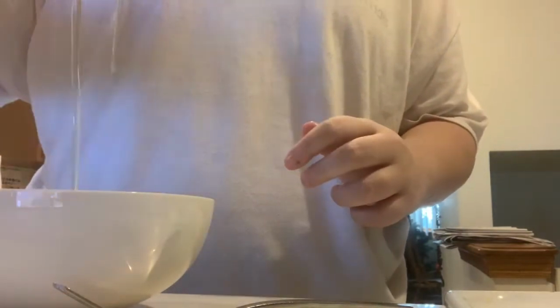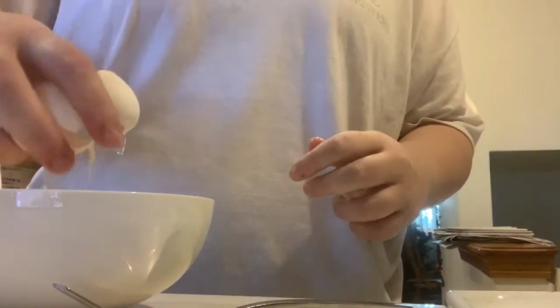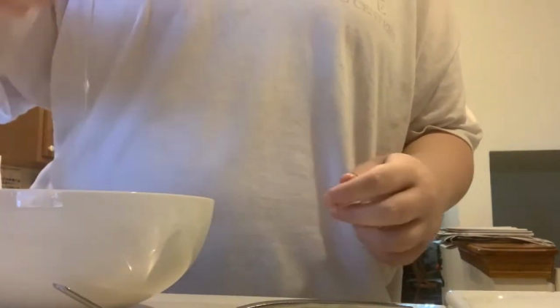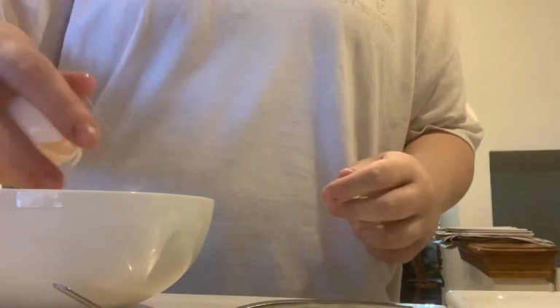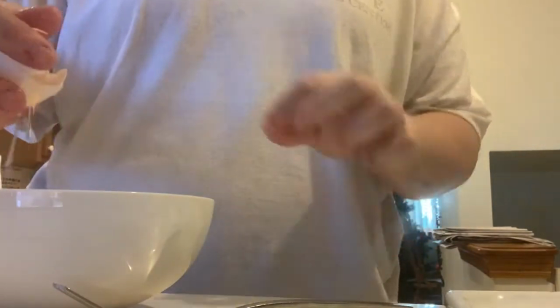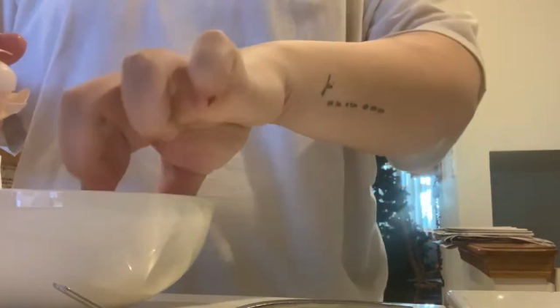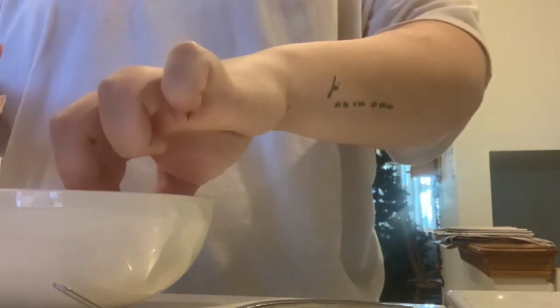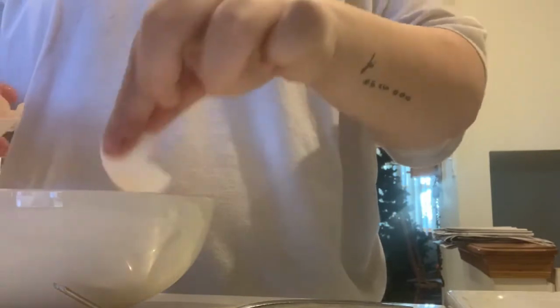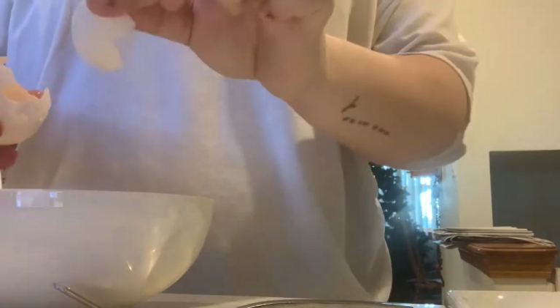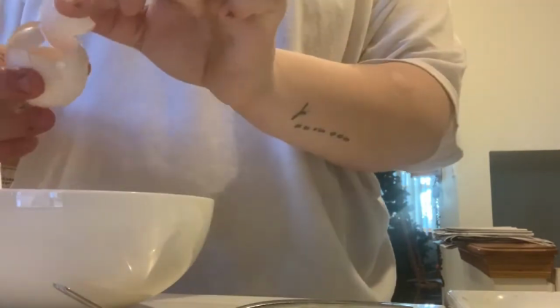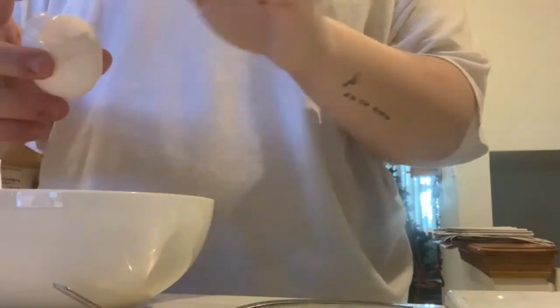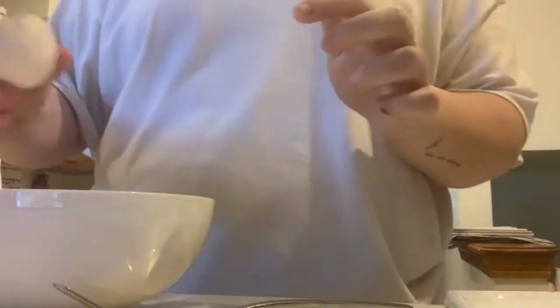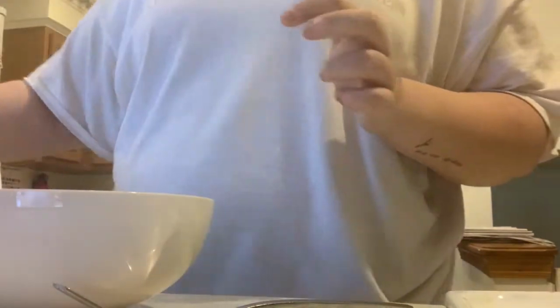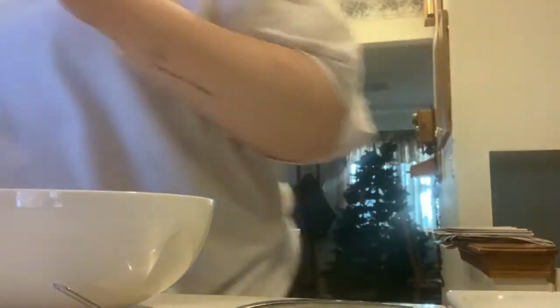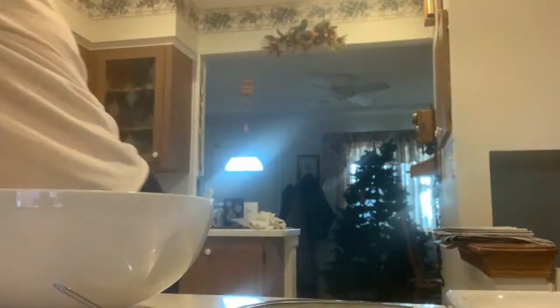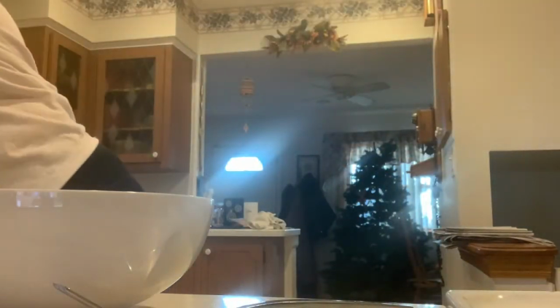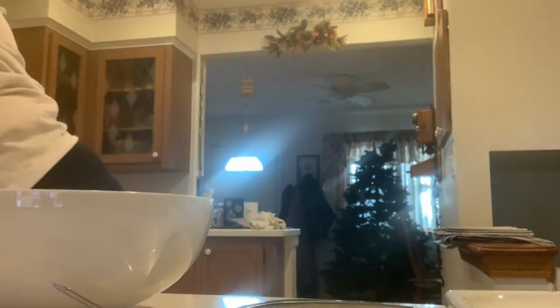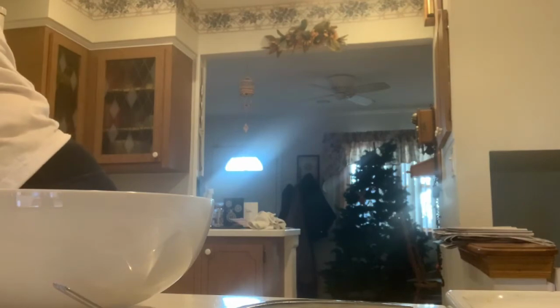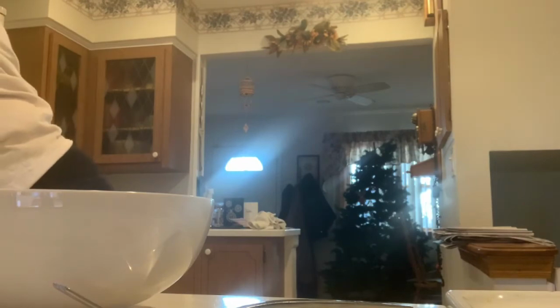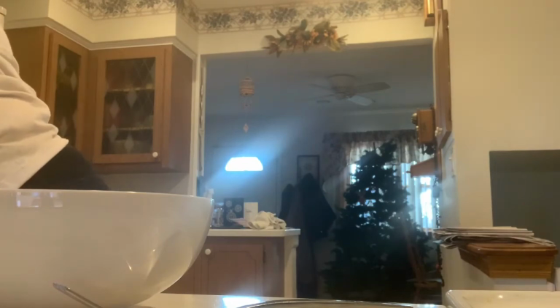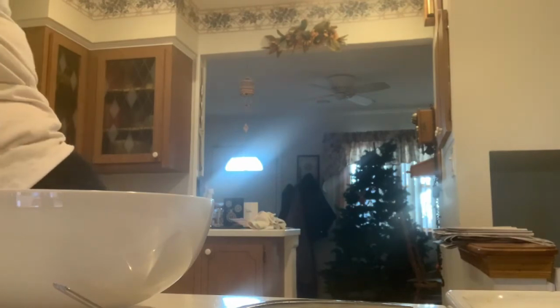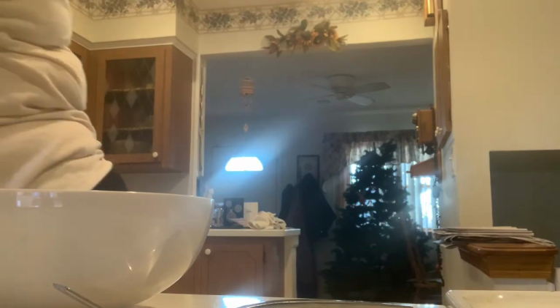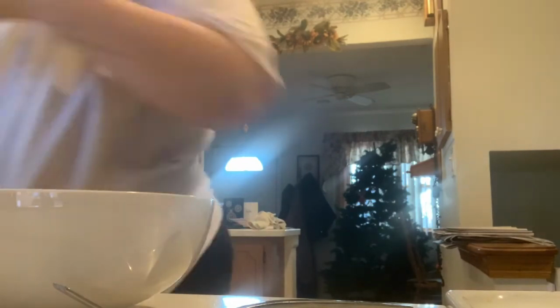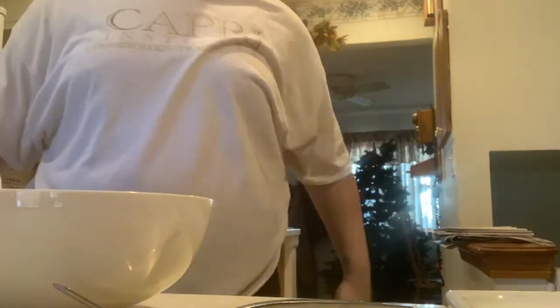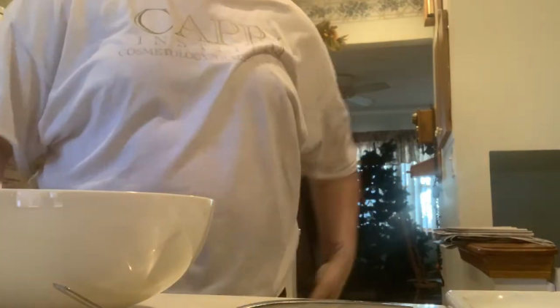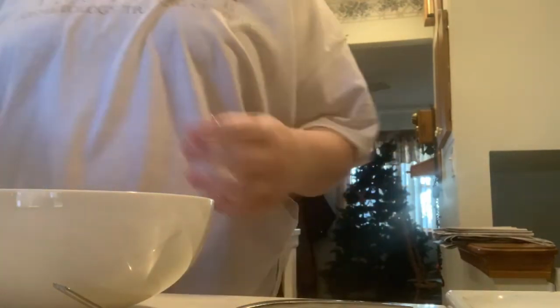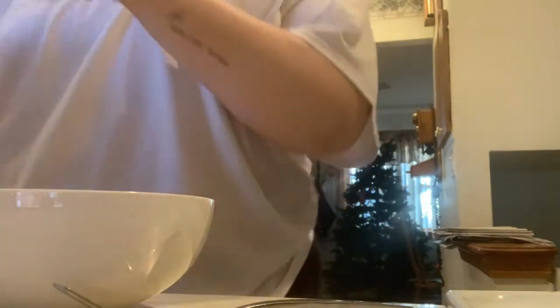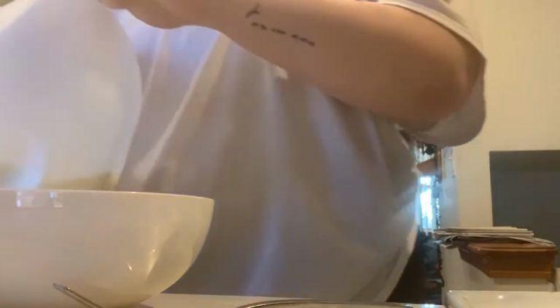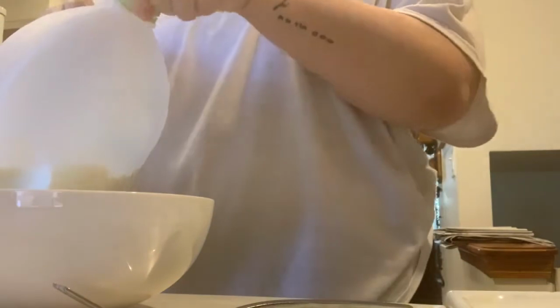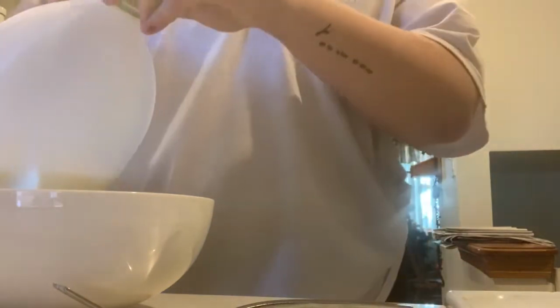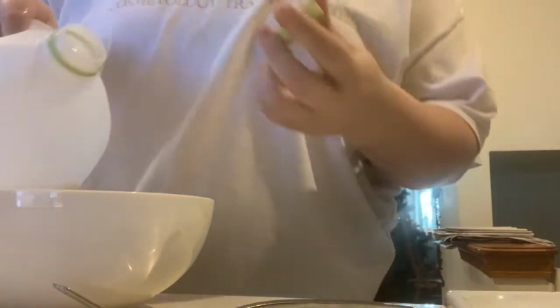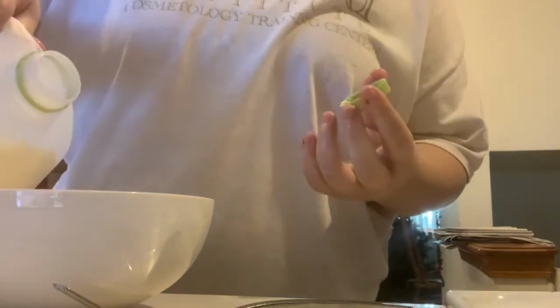I did that with one hand — that's amazing! And then I'm going to wash my hands and pour a little bit of milk into the bowl.